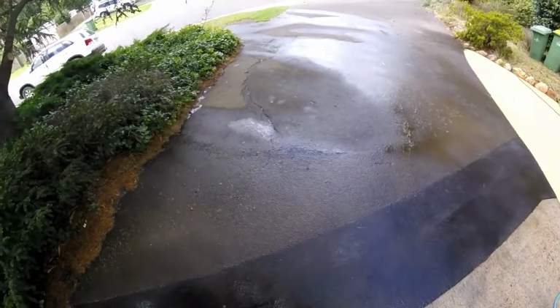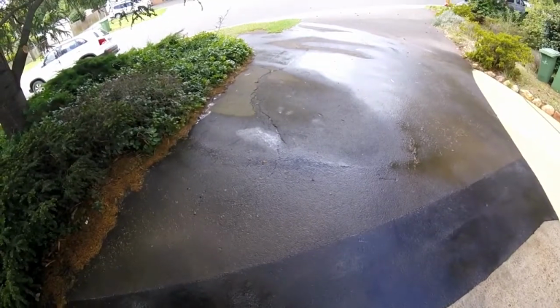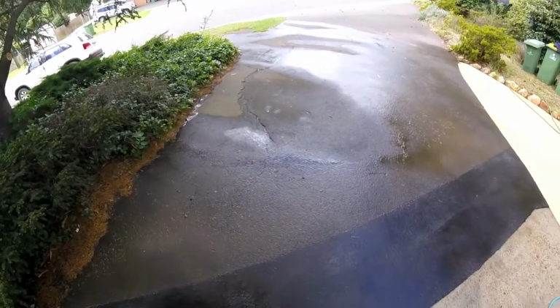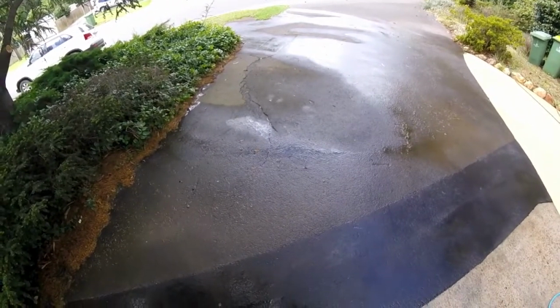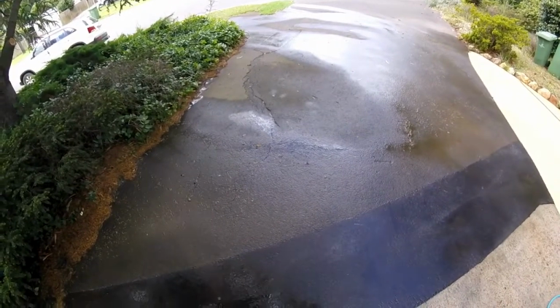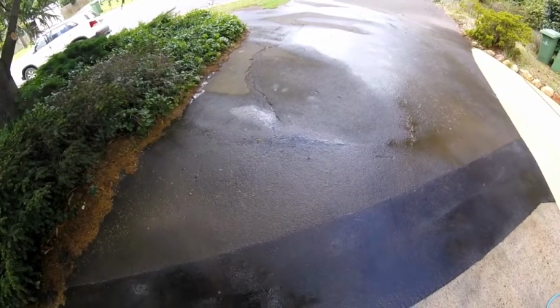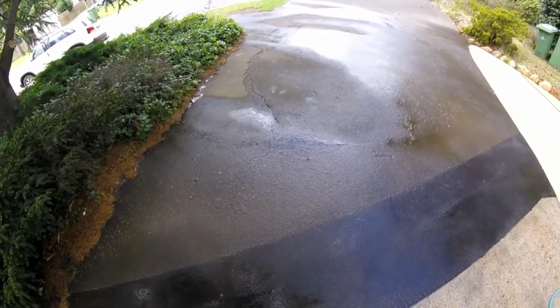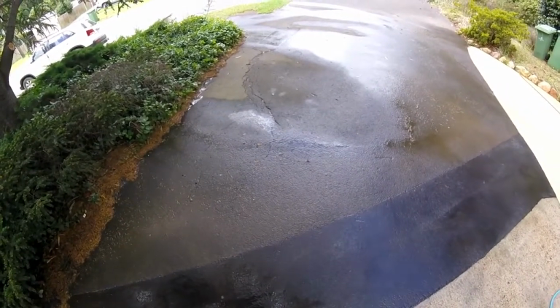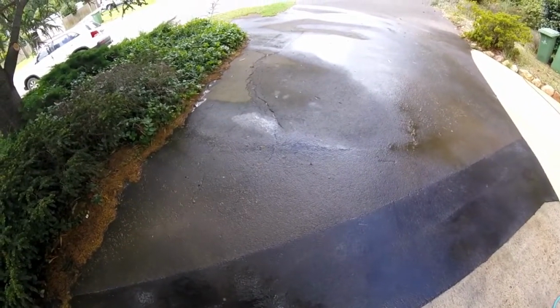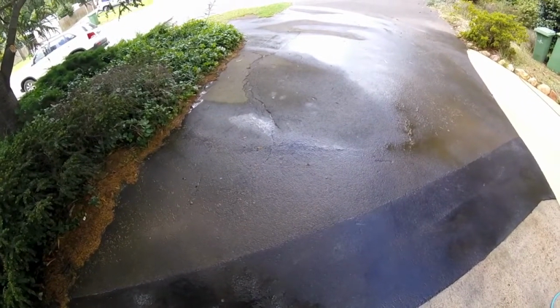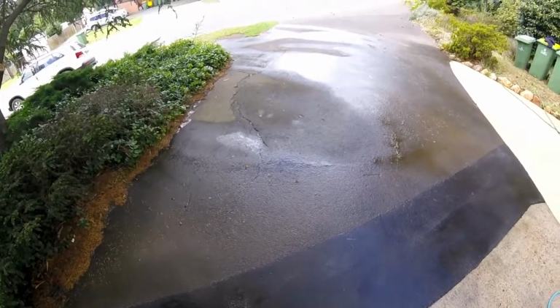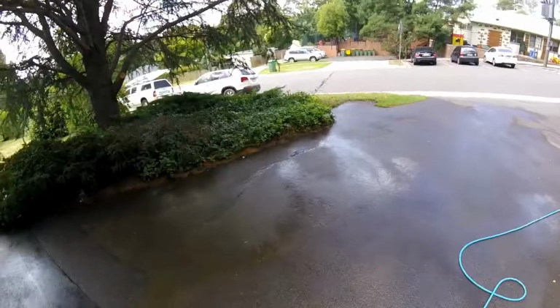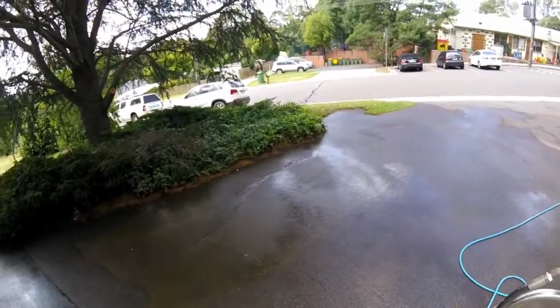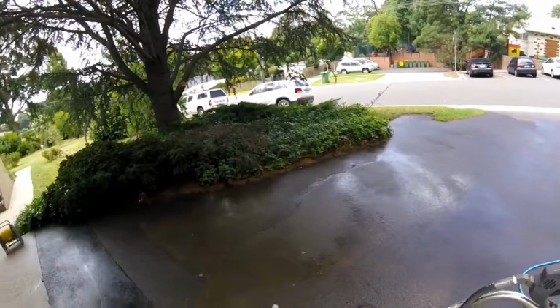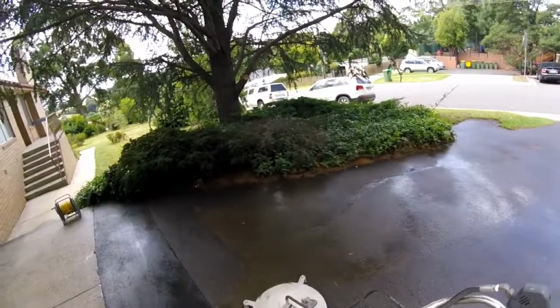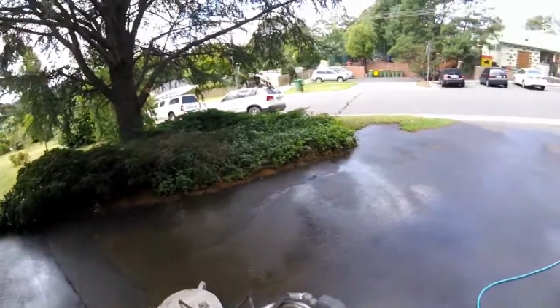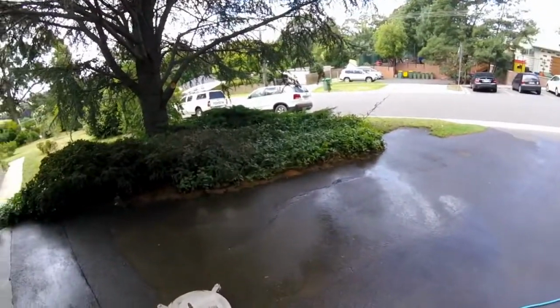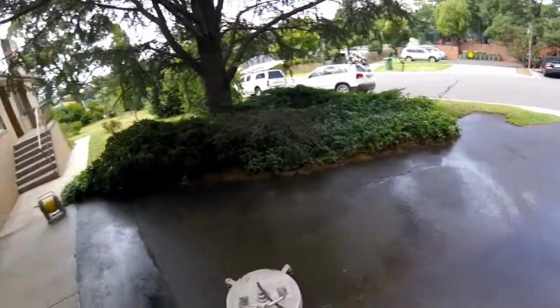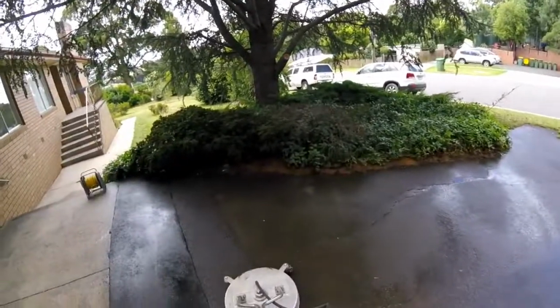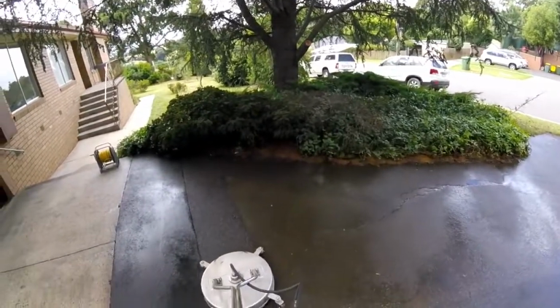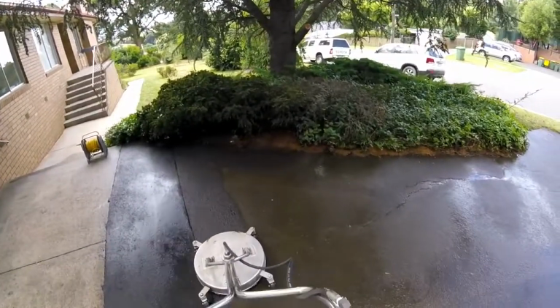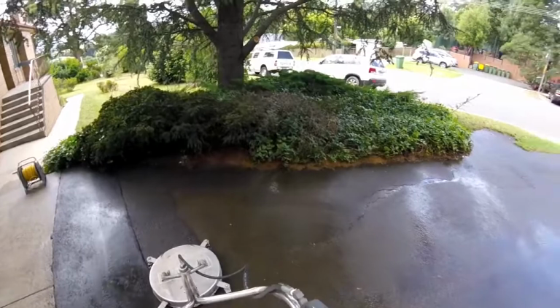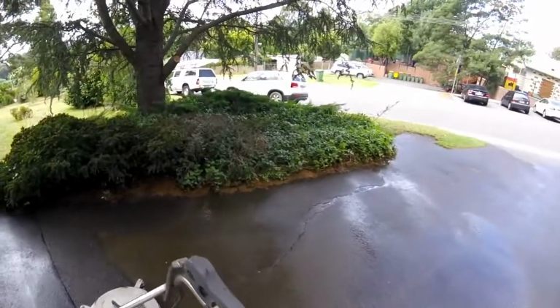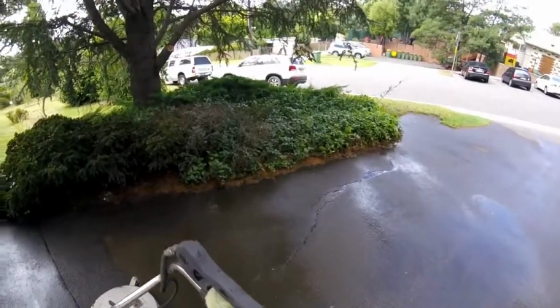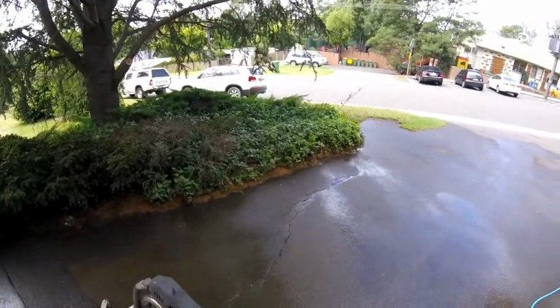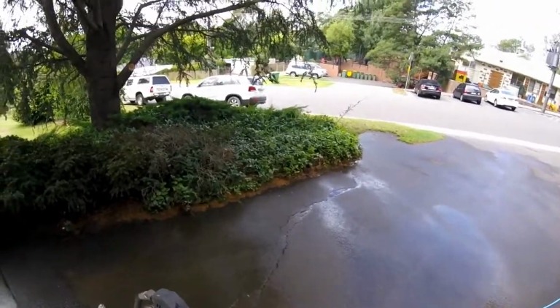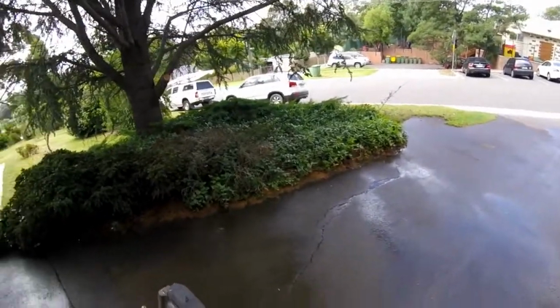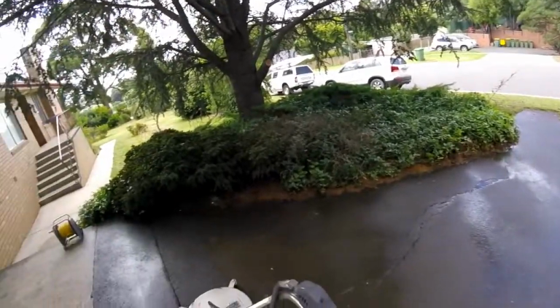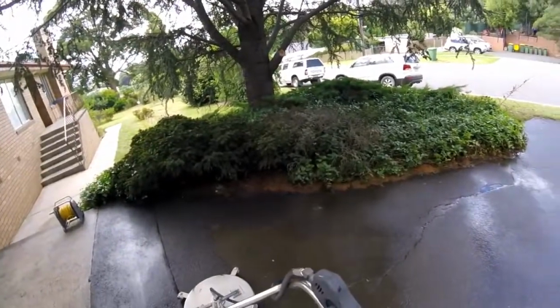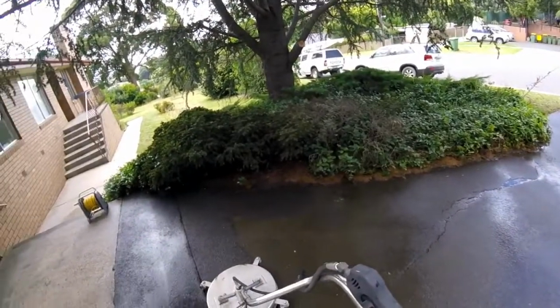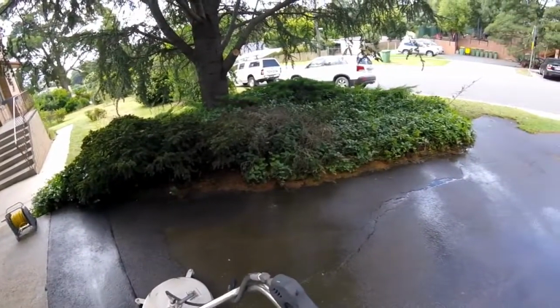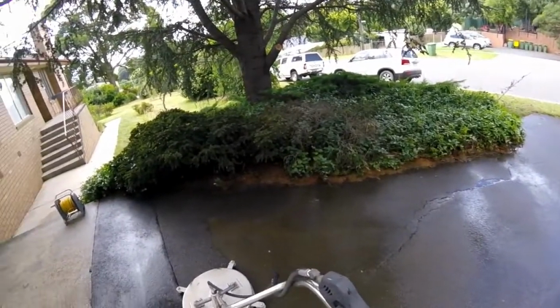I'll show you the results as we work and also at the end. This is the in-progress clean. So whenever you're working on asphalt you can't use heat, you can't use any hot water, just because of the natural oil in the asphalt.